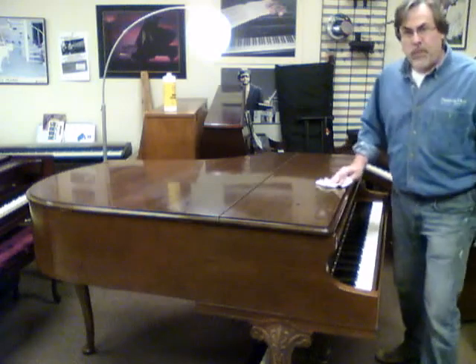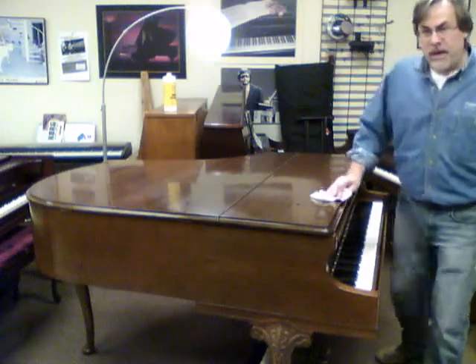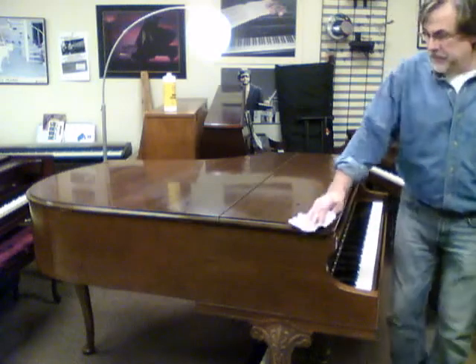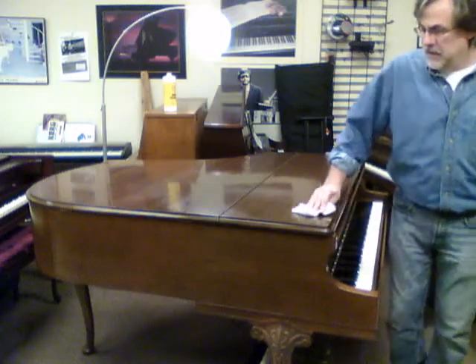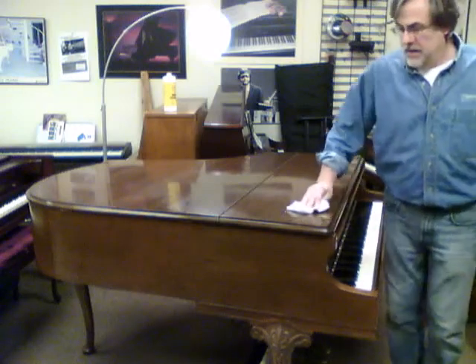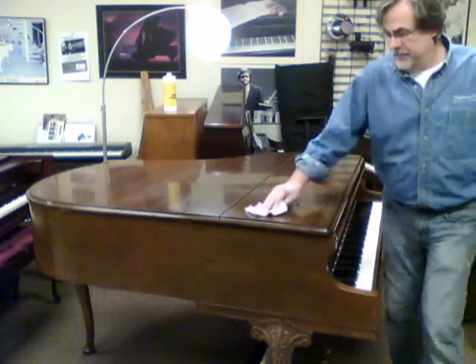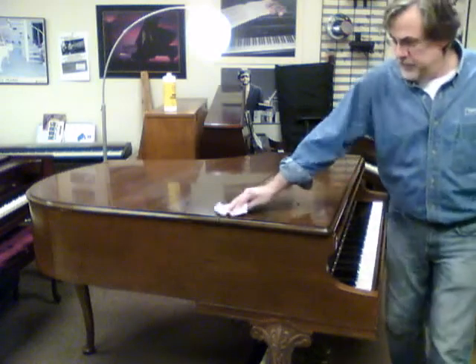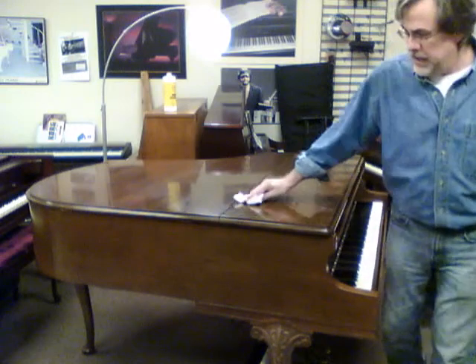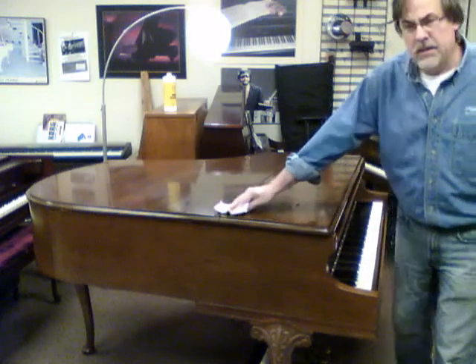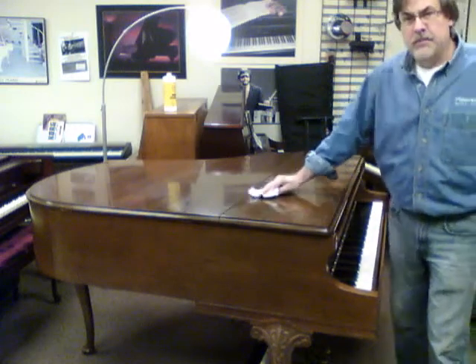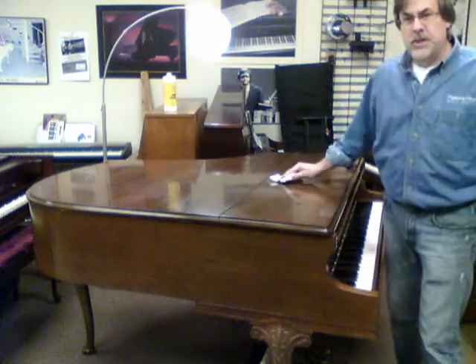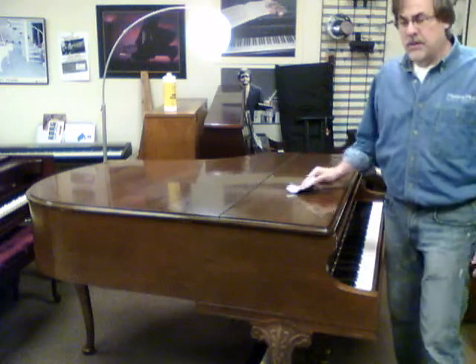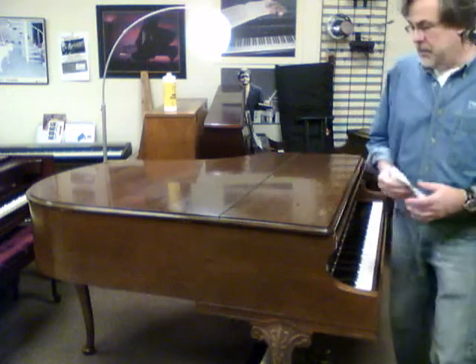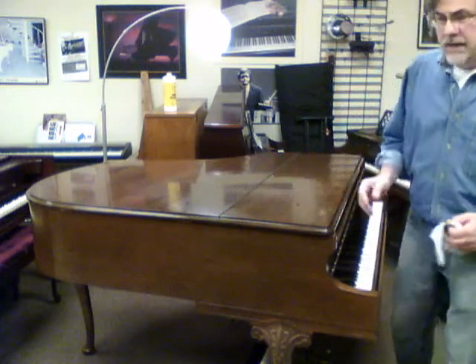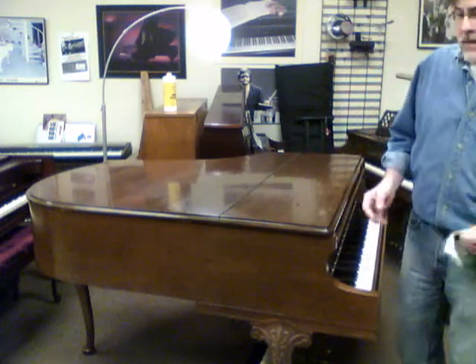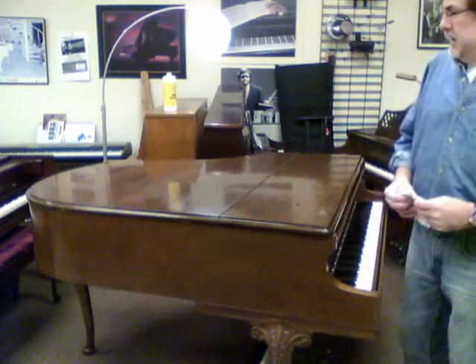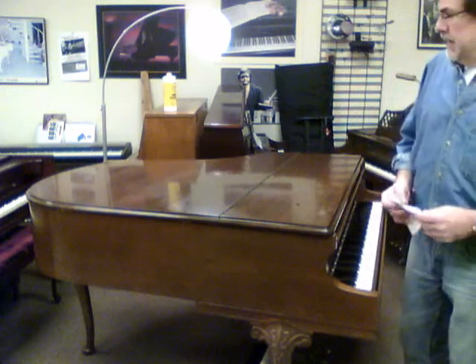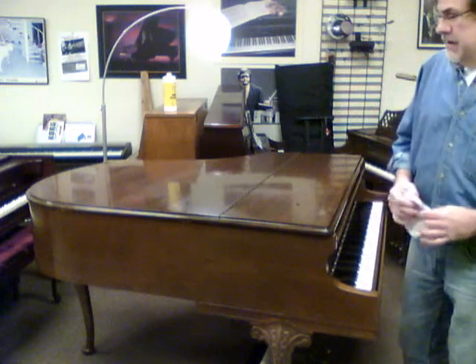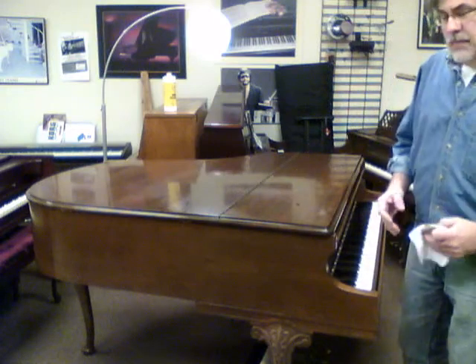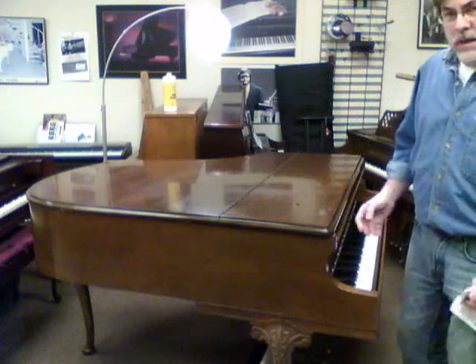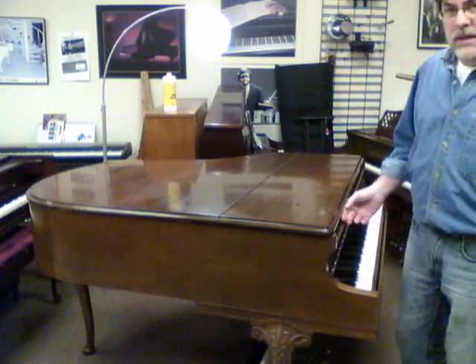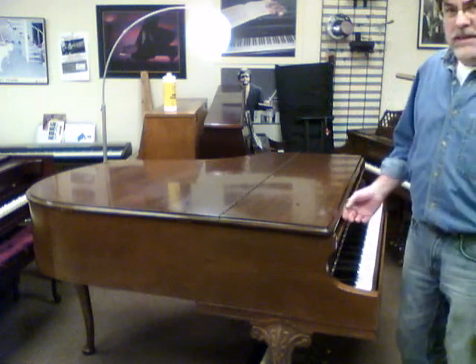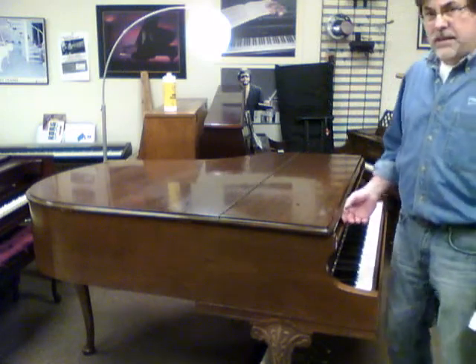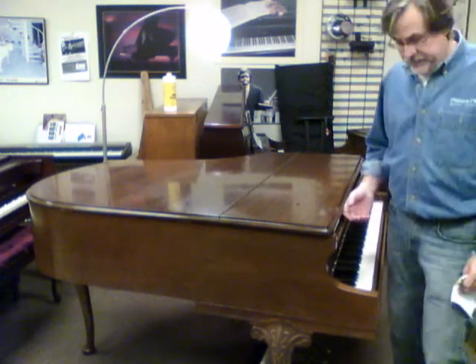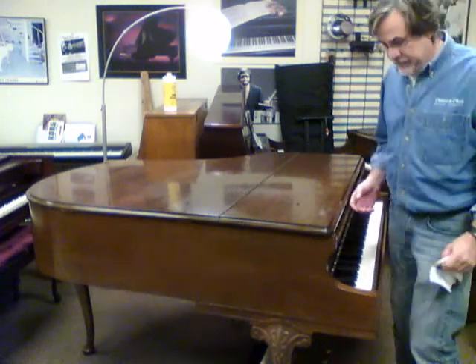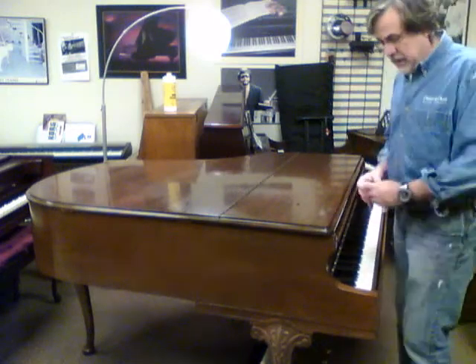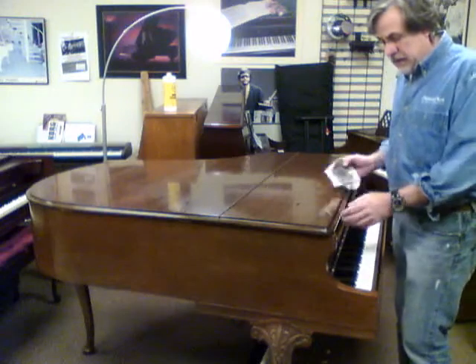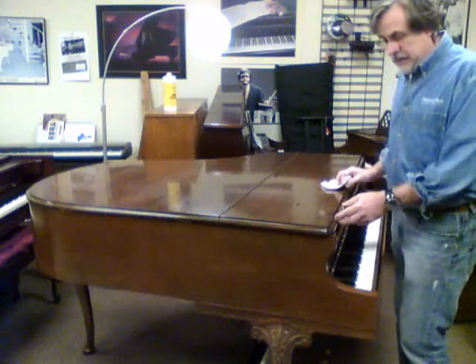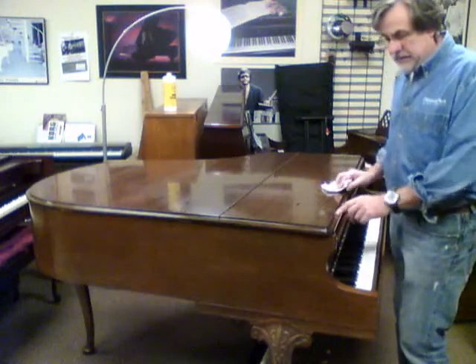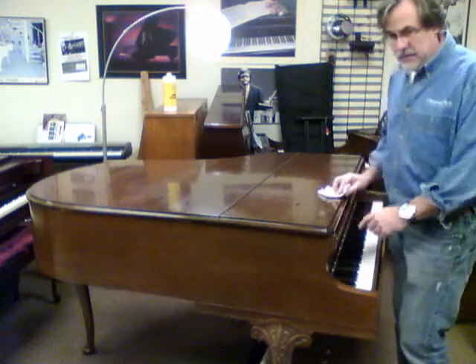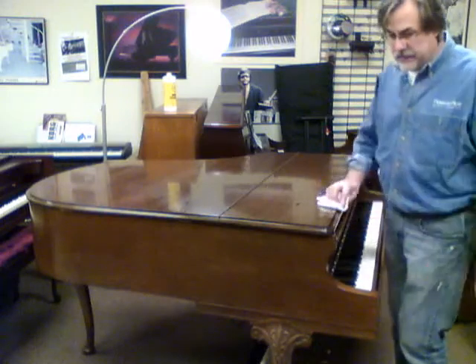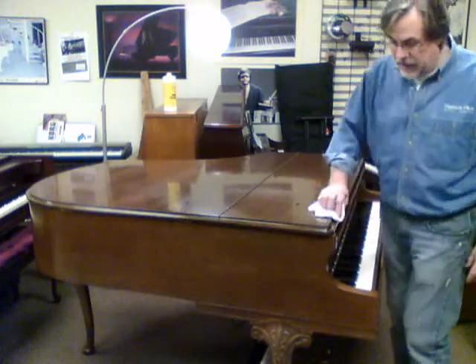Hey, we just got a new Chickering baby grand and it really needs a lot of love and care.